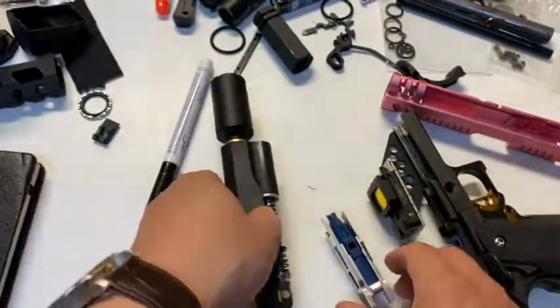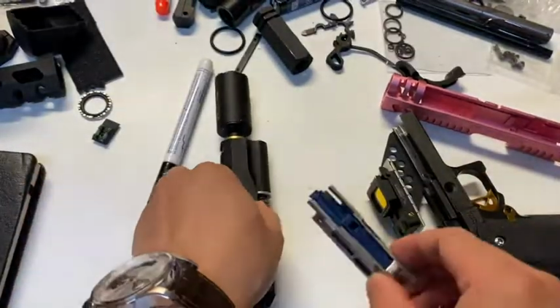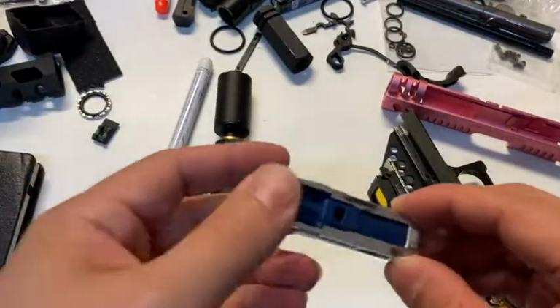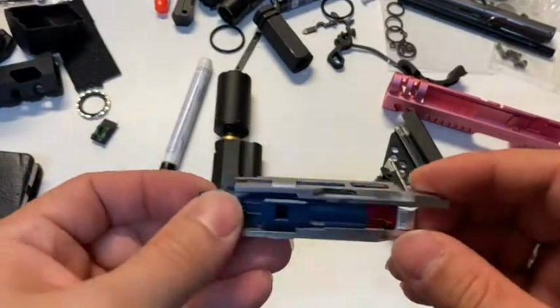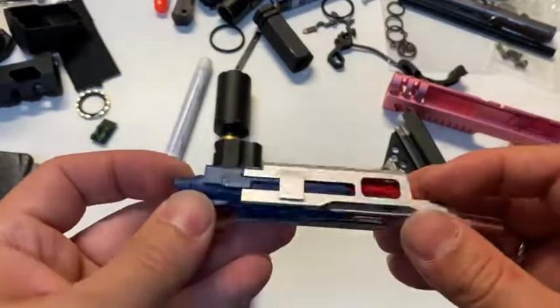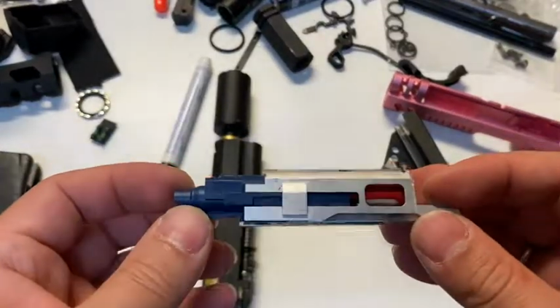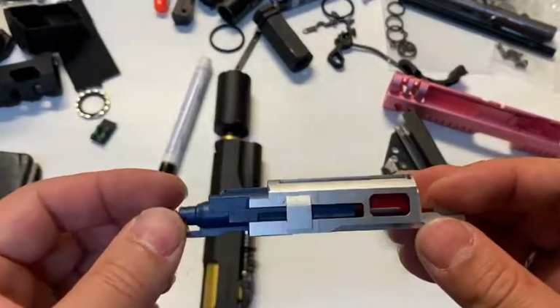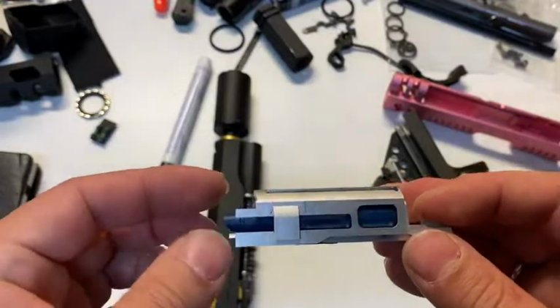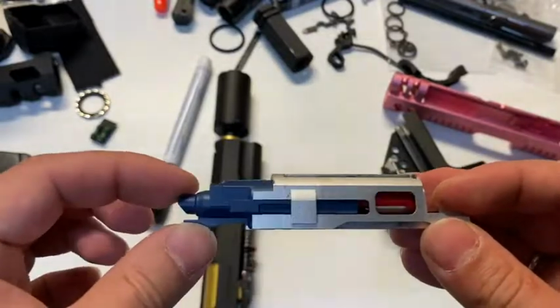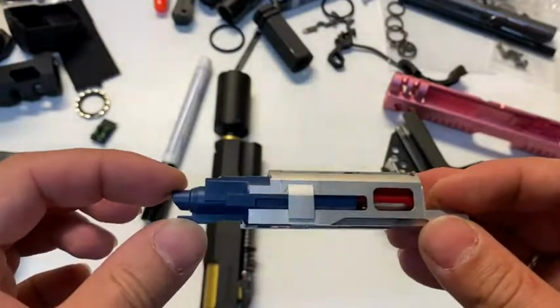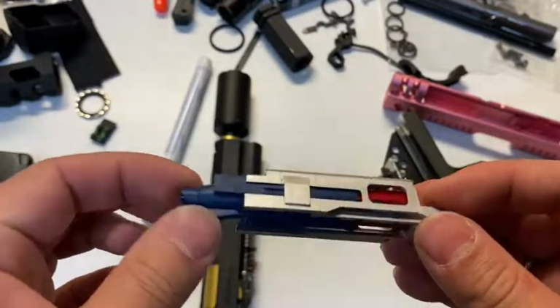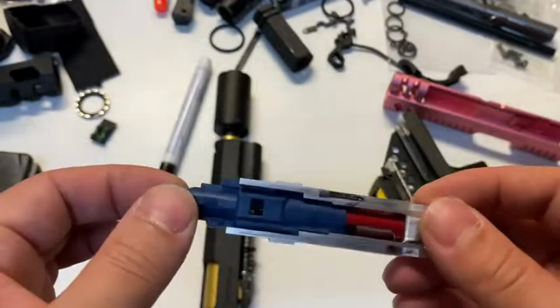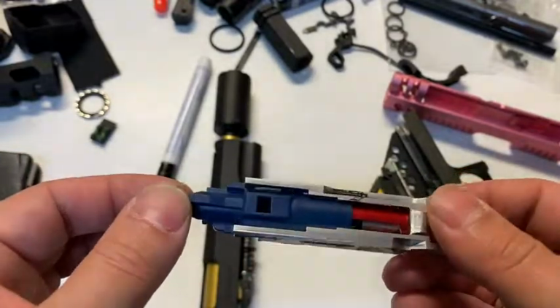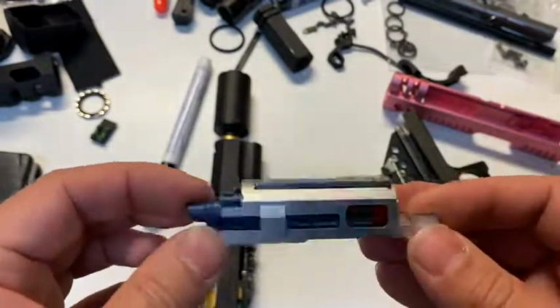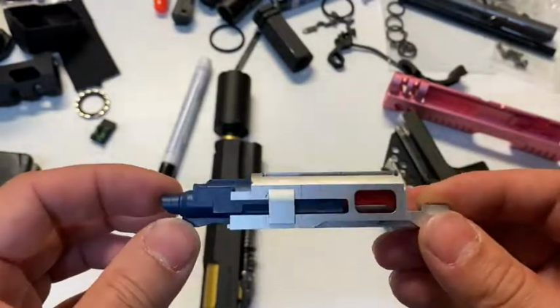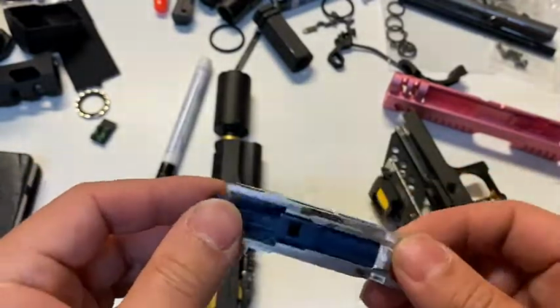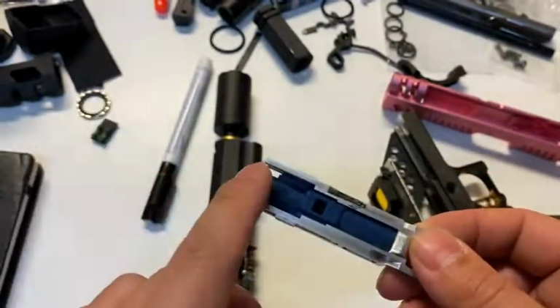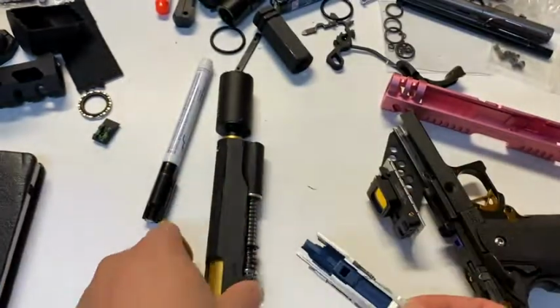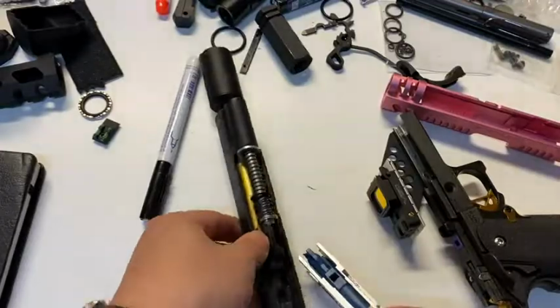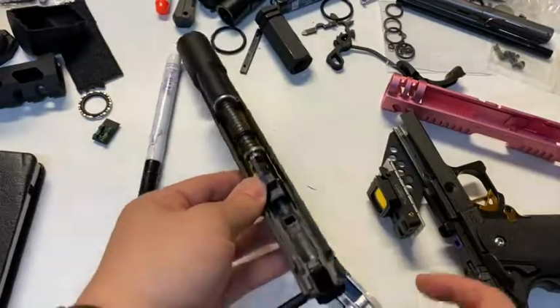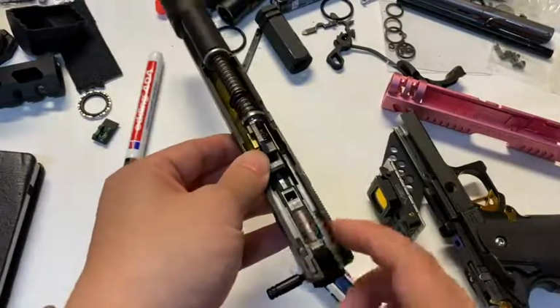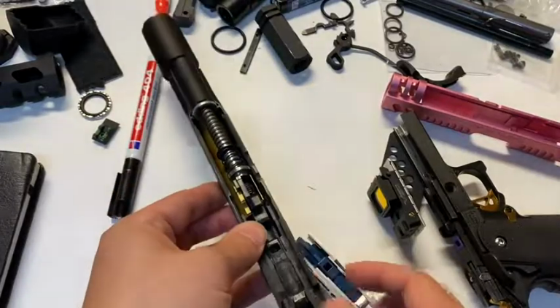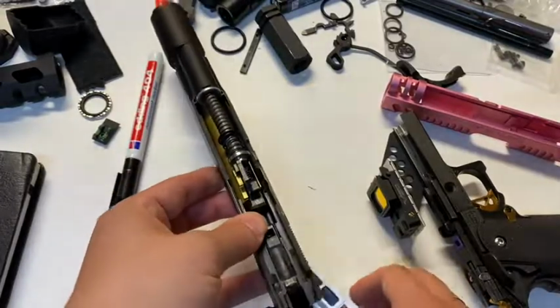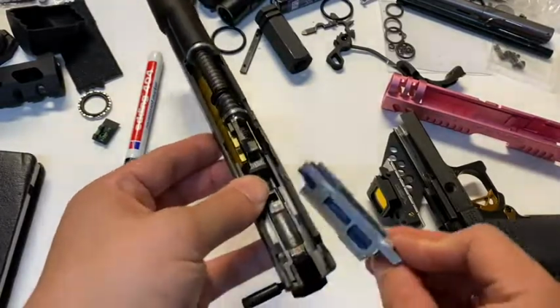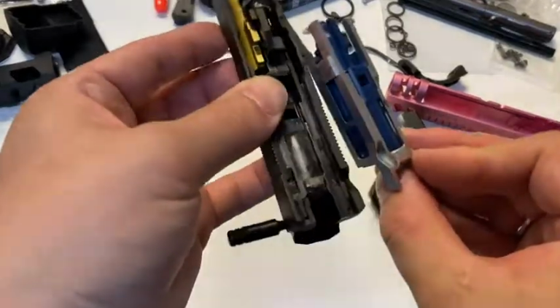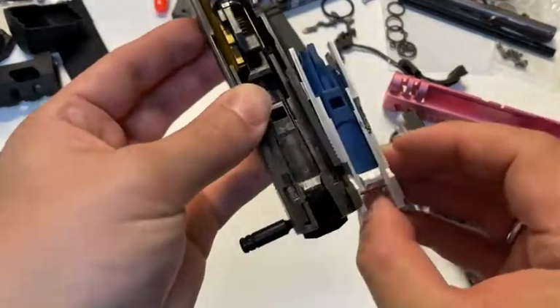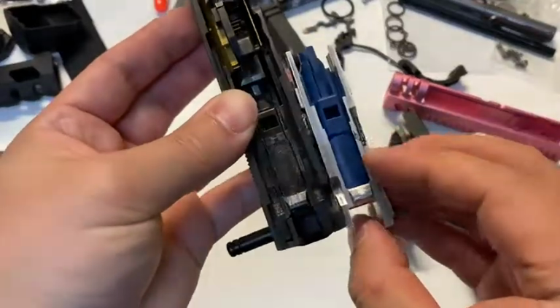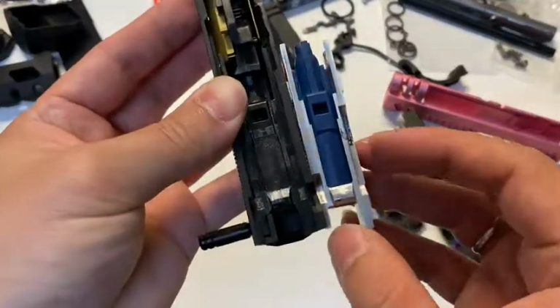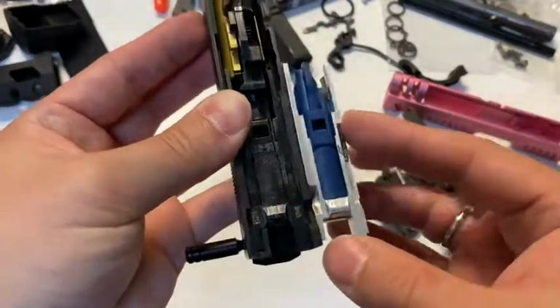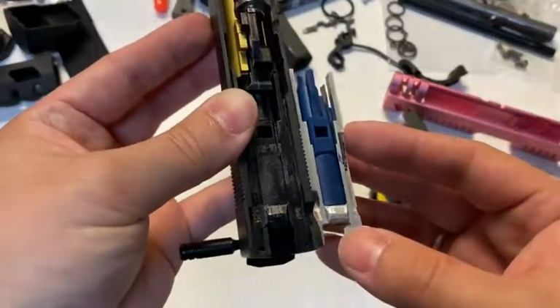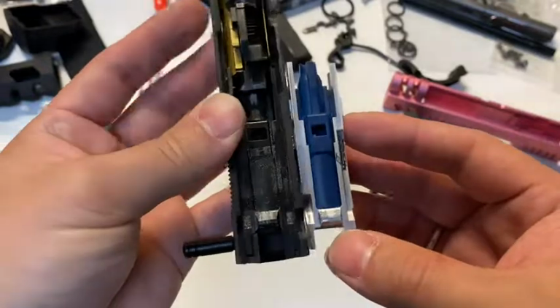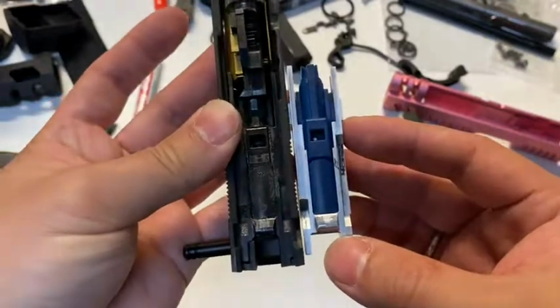So this is my opinion on the new Edge nozzle: pair it with the Edge BBU with the early gas cutout. It will be great — I think it's perfect for this.